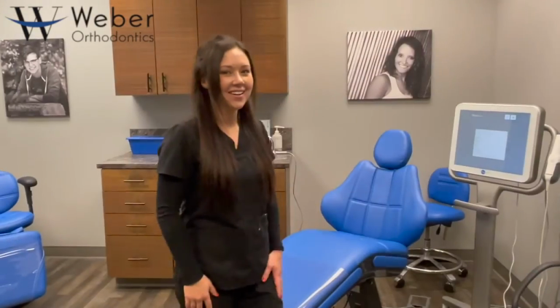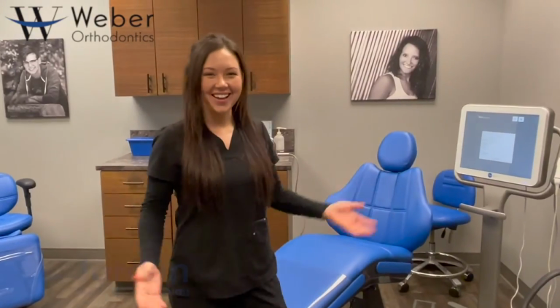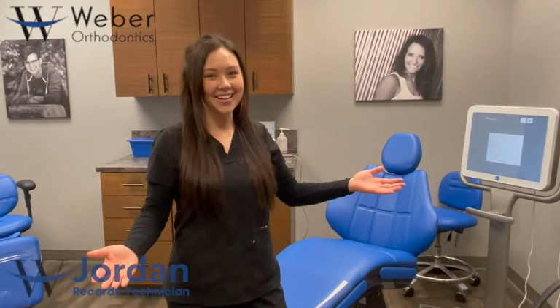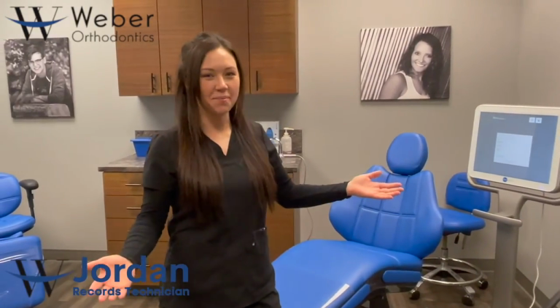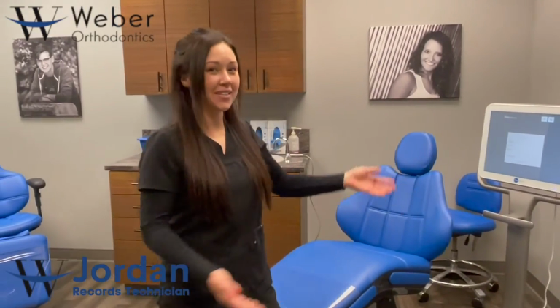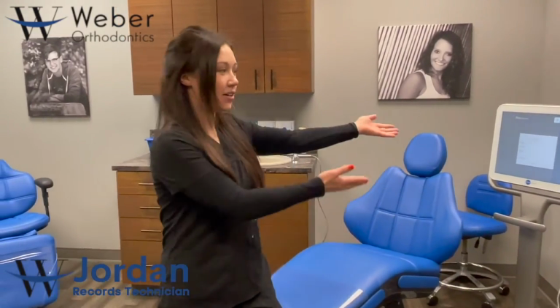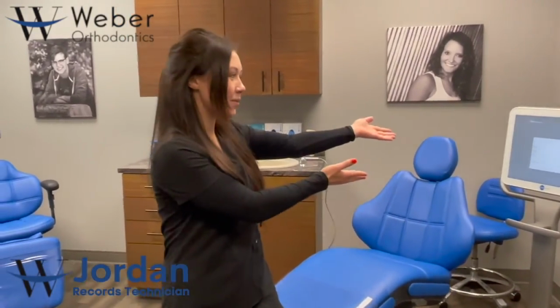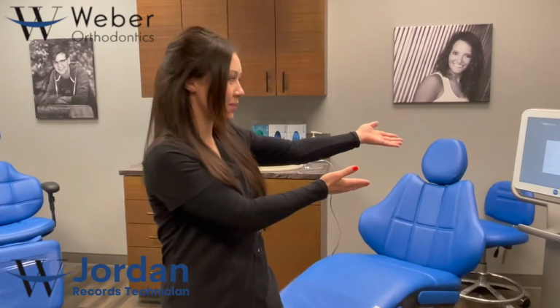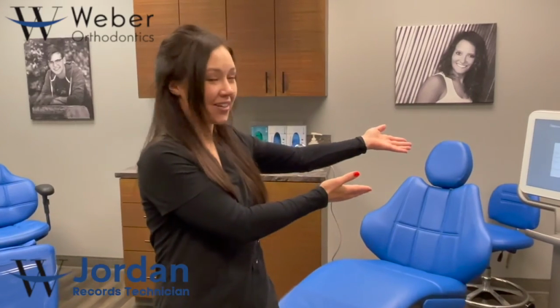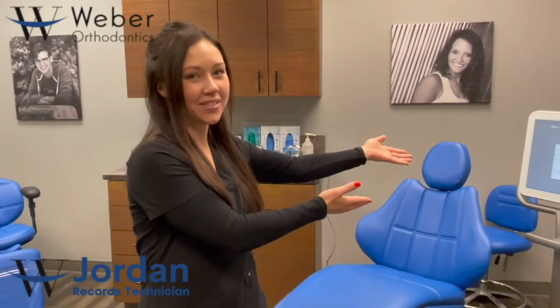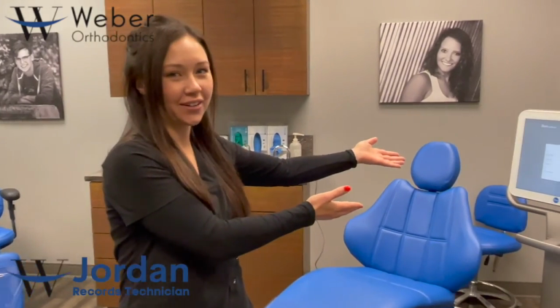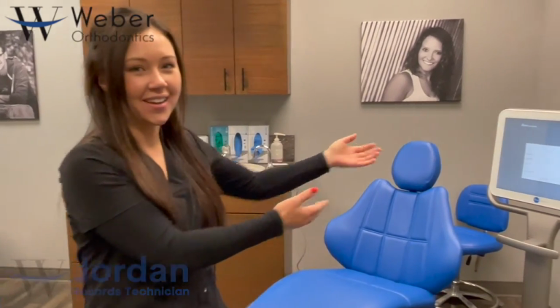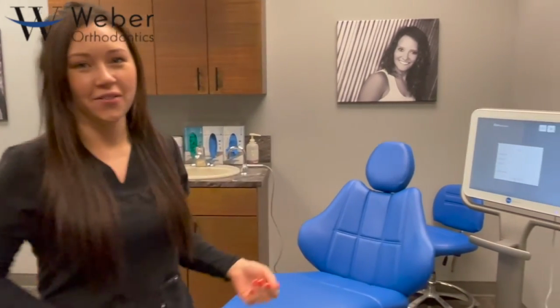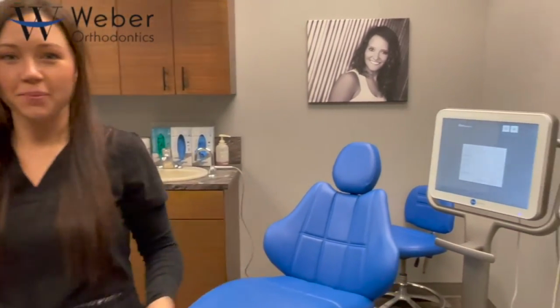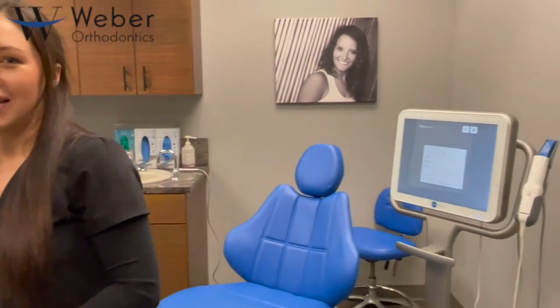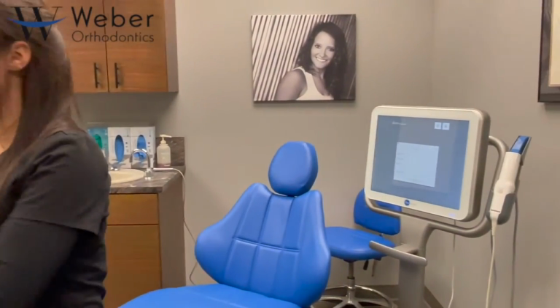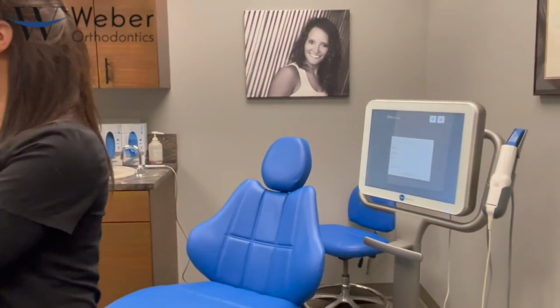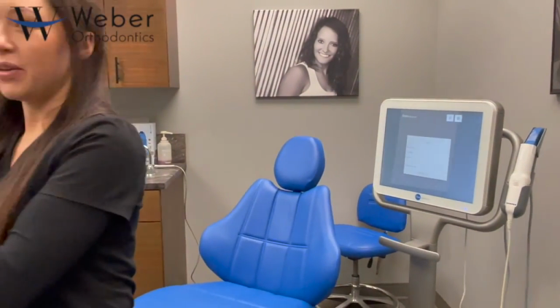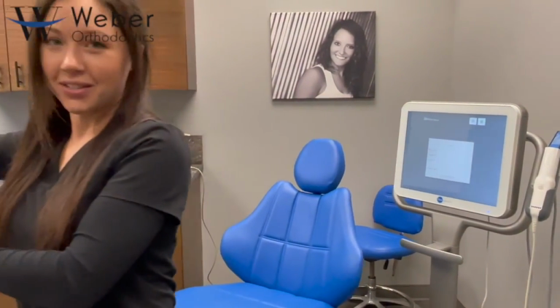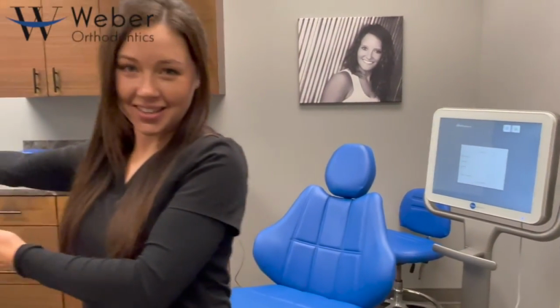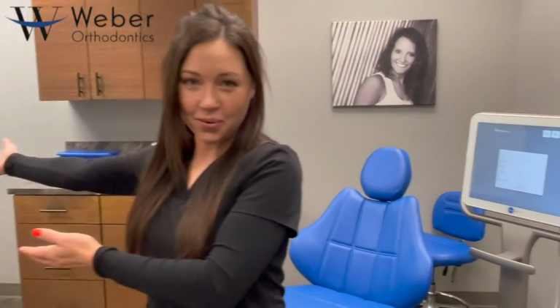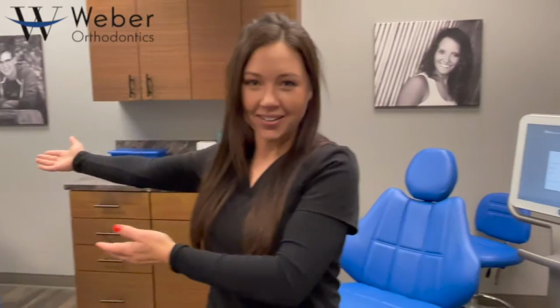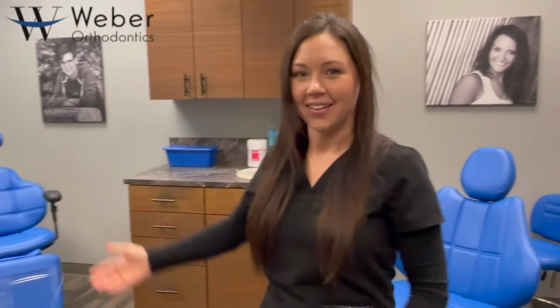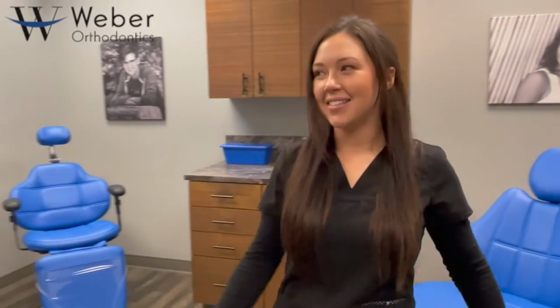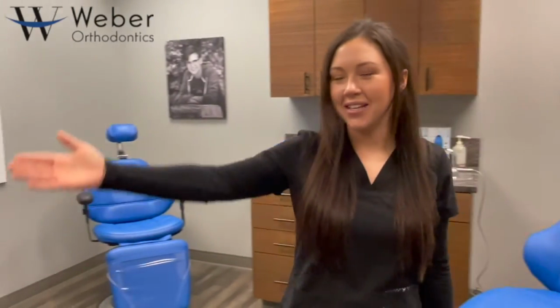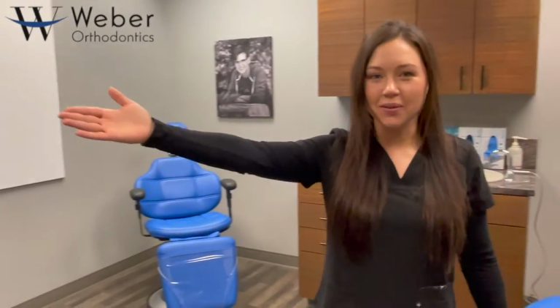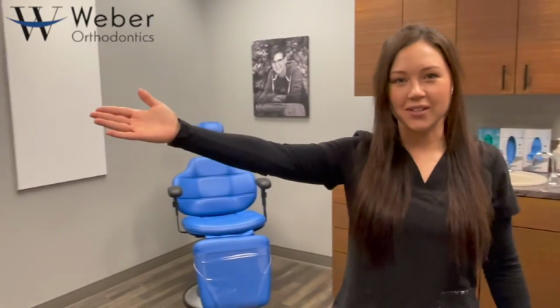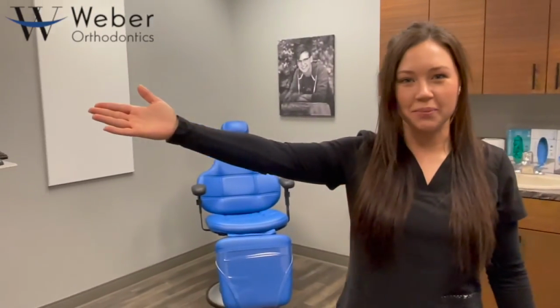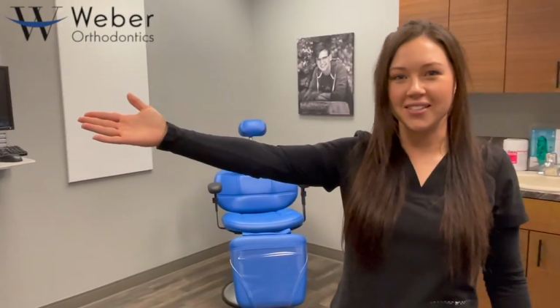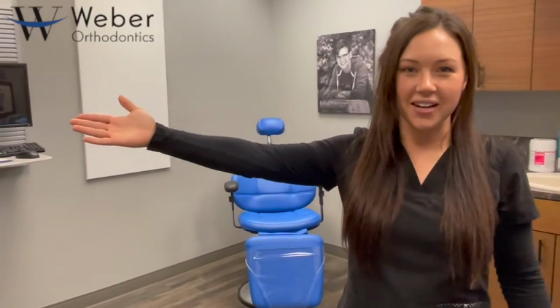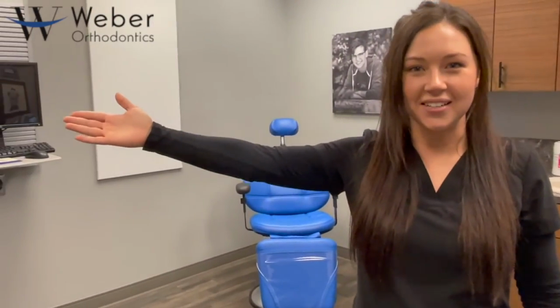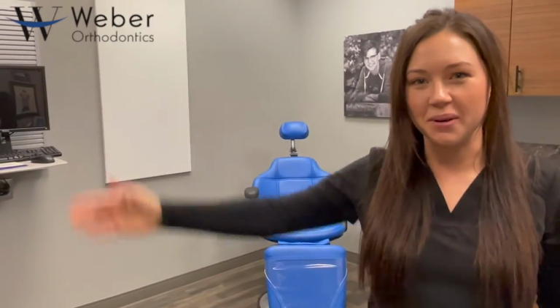The next step would be to scan your teeth with our special iTero scanner, followed by taking some photos of you and your teeth in this corner. Lastly, we'll take two x-rays of you before sending you down to see Dr. Webber.